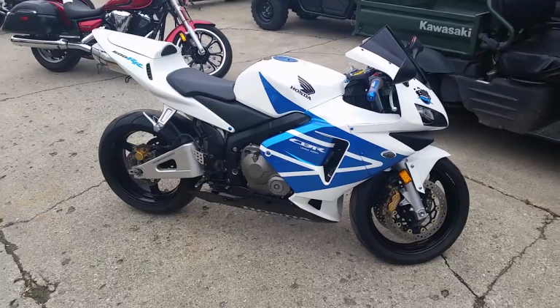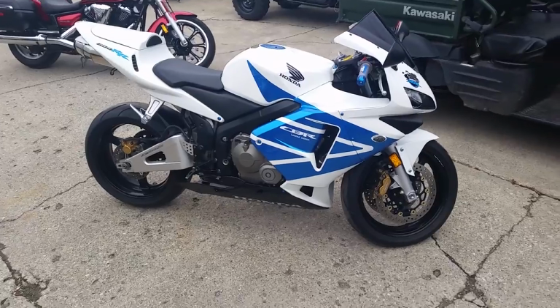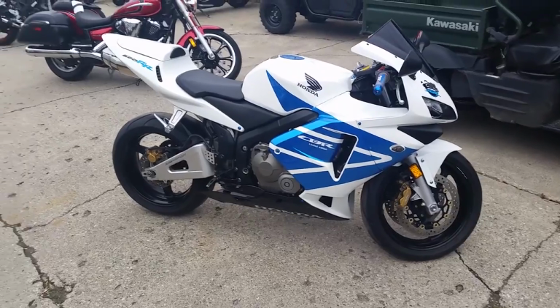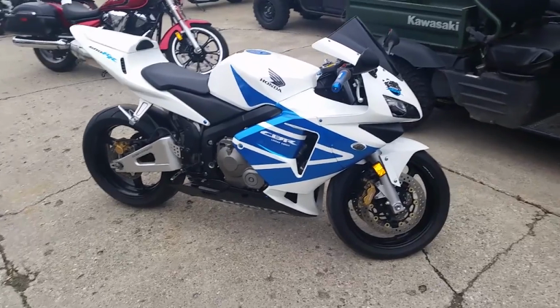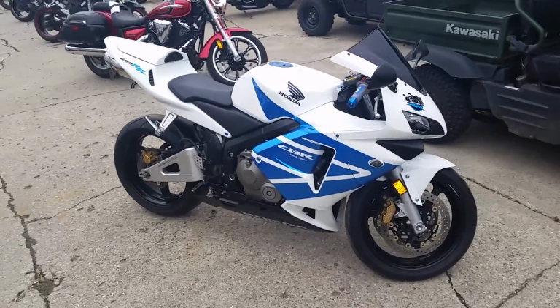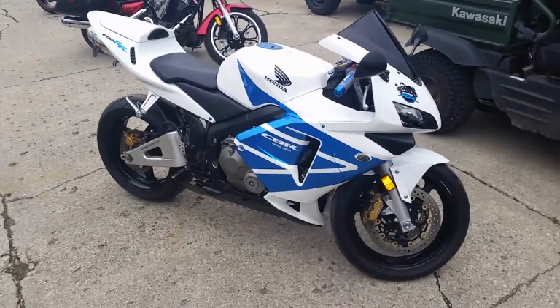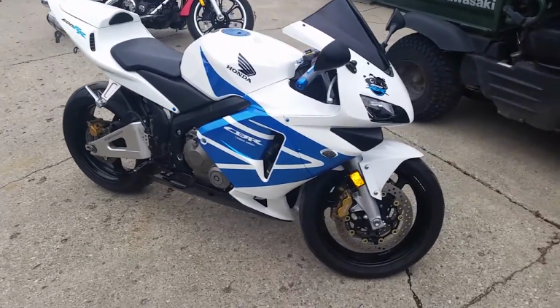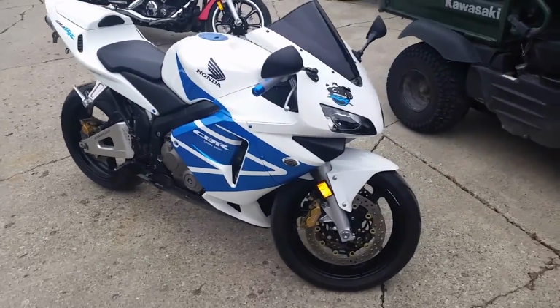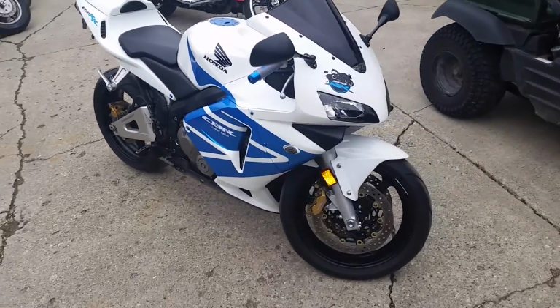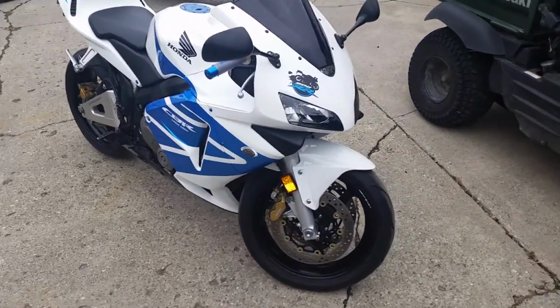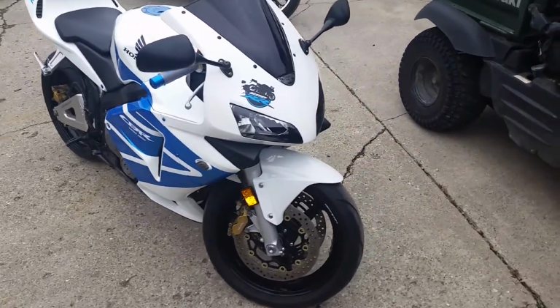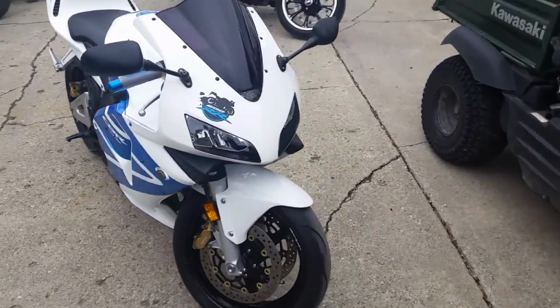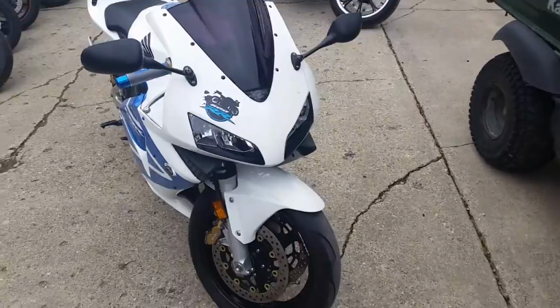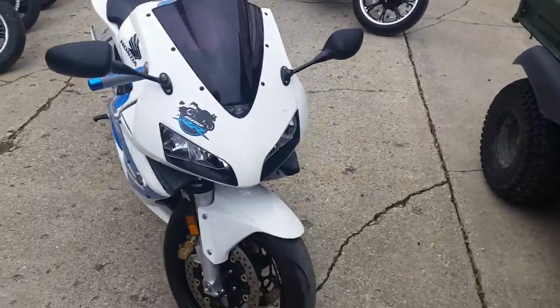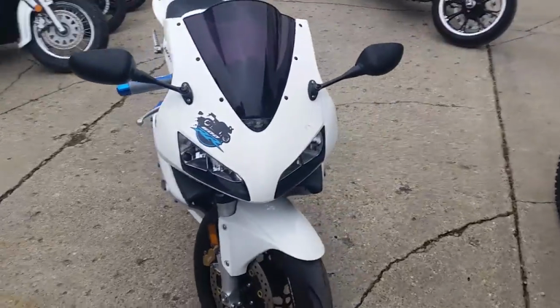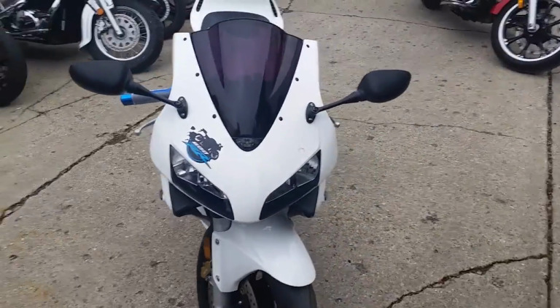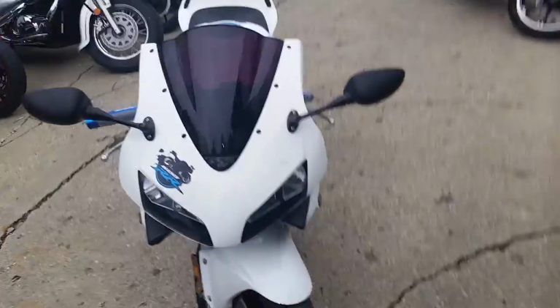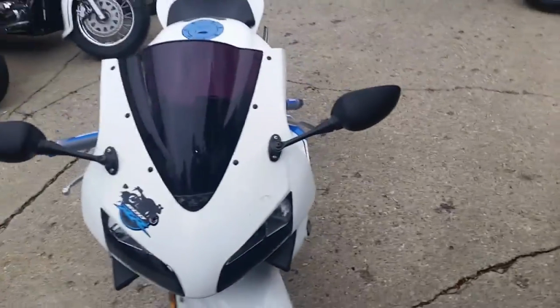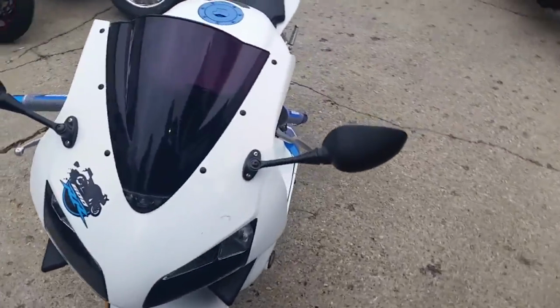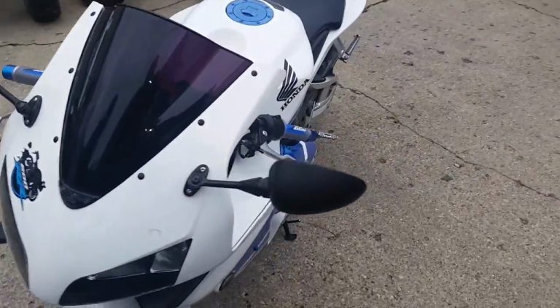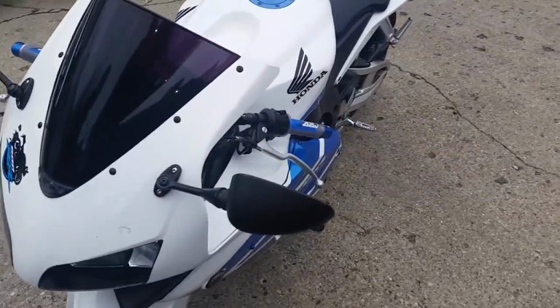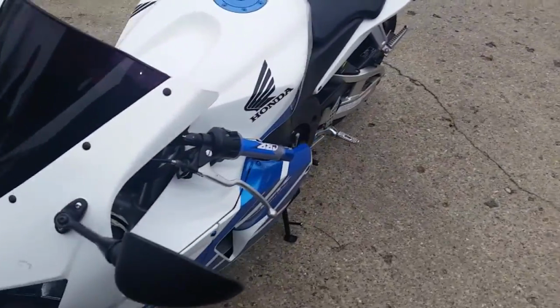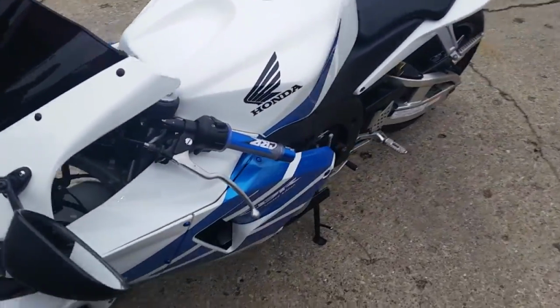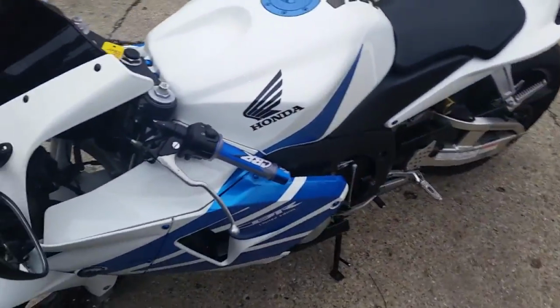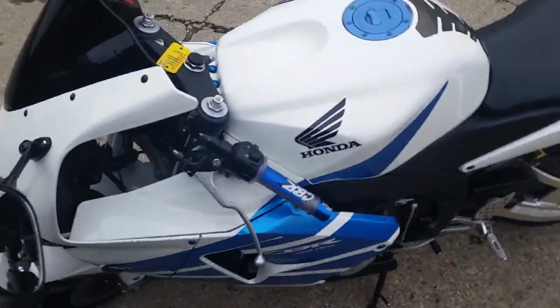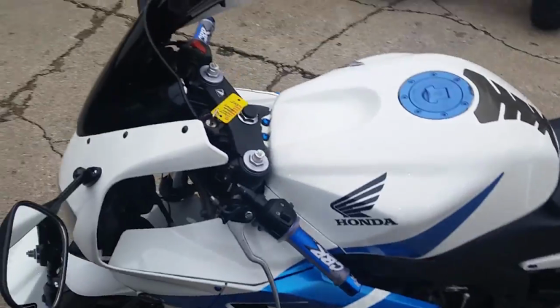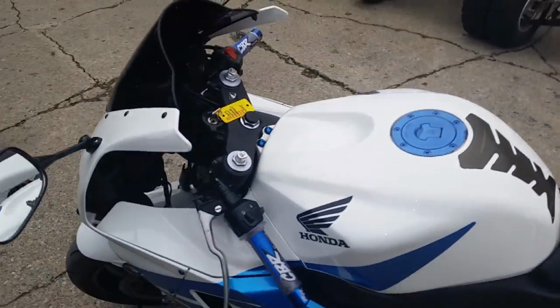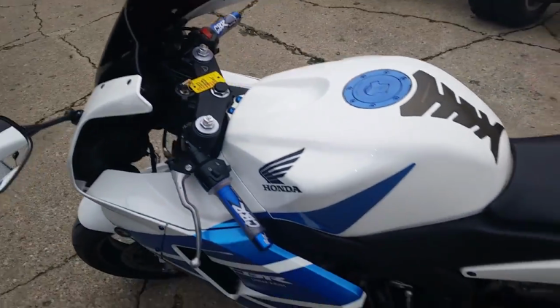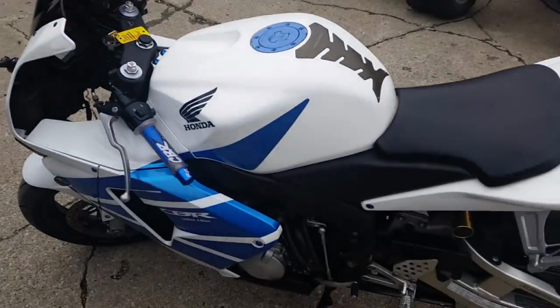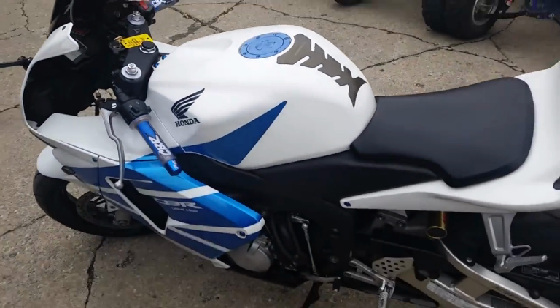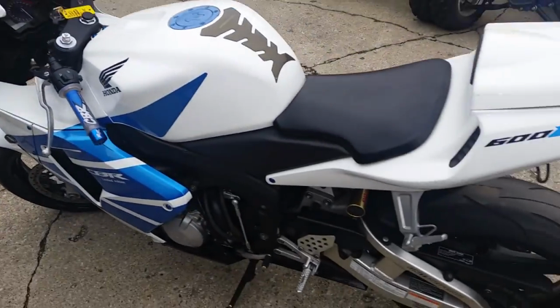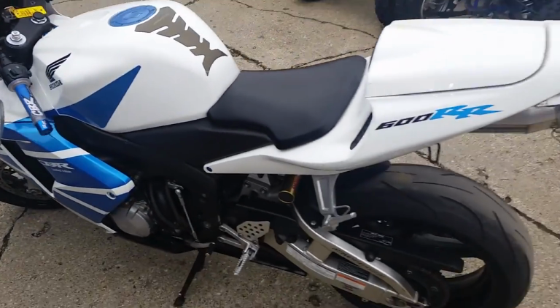Hey guys, we have a 2004 Honda CBR 600 sport bike for sale for only $39.99 or $79 a month. This thing's just been serviced at an authorized Honda dealership. All the fluids have been changed and it's ready for the open road.